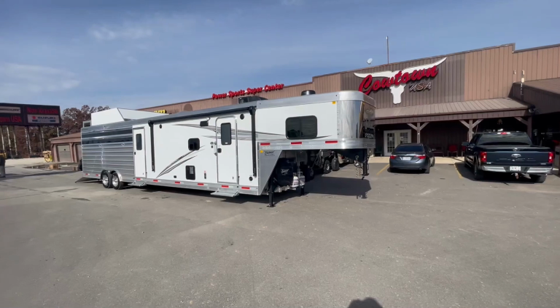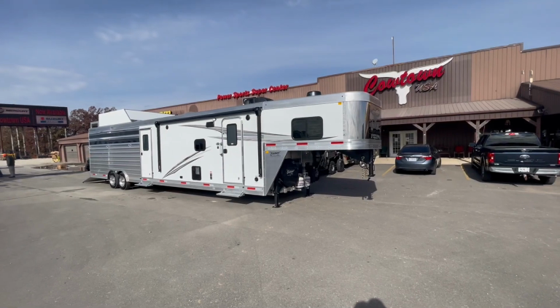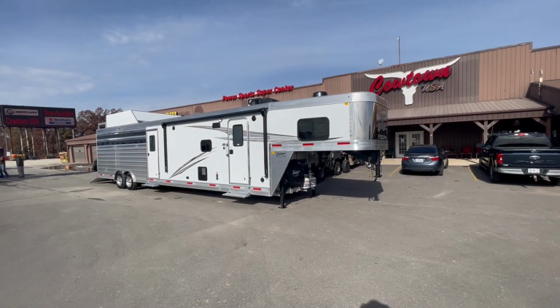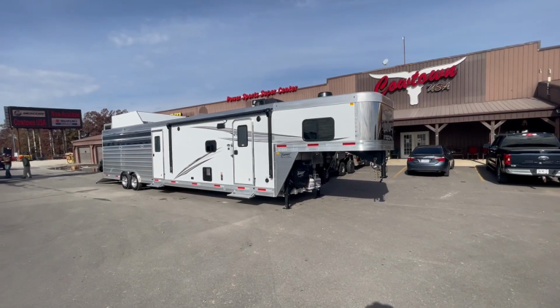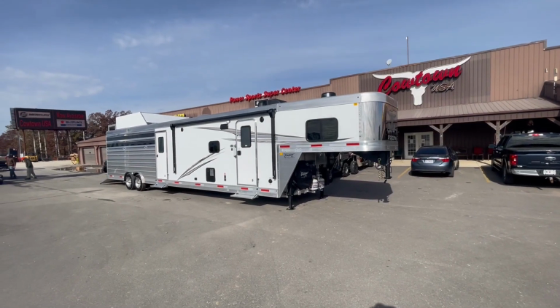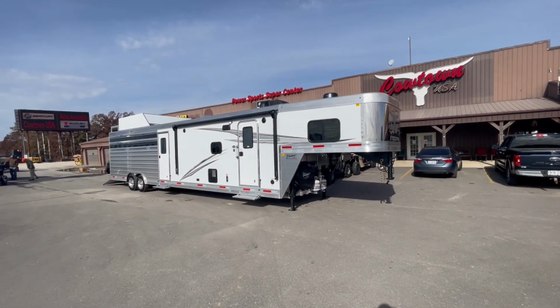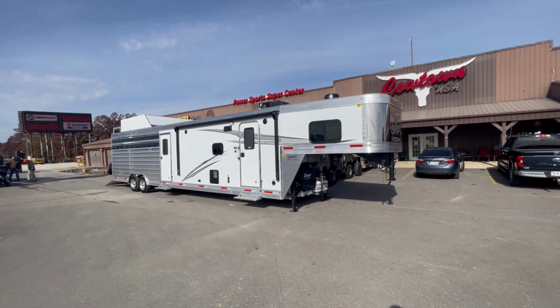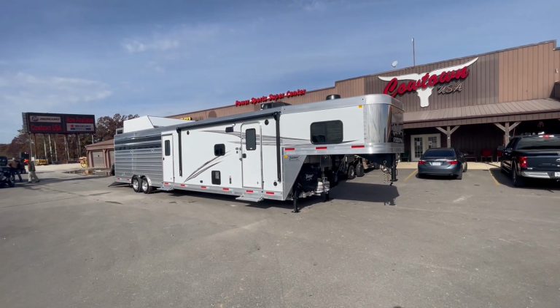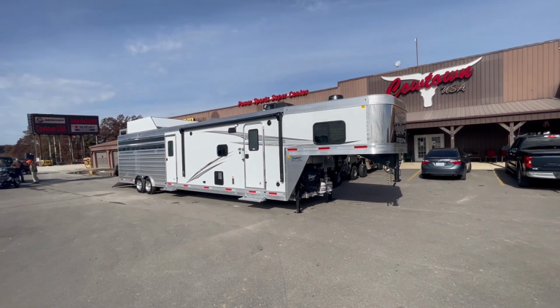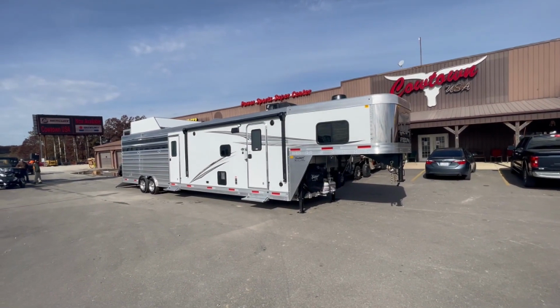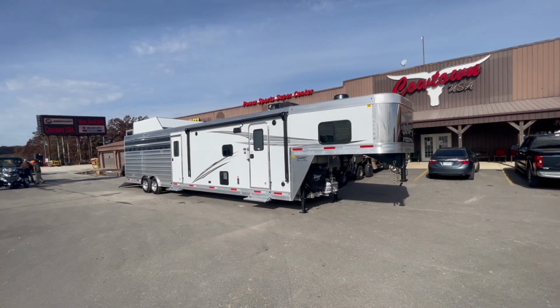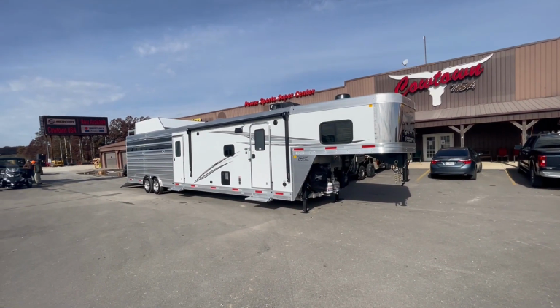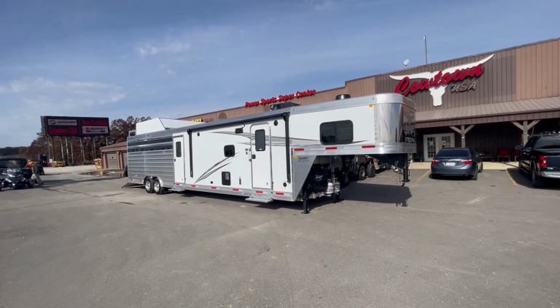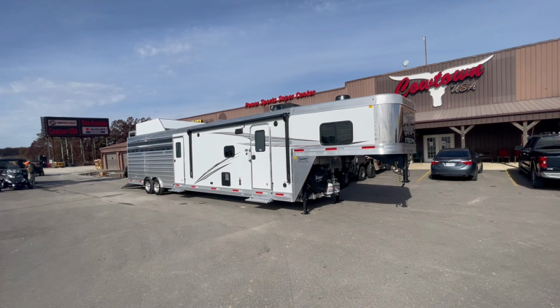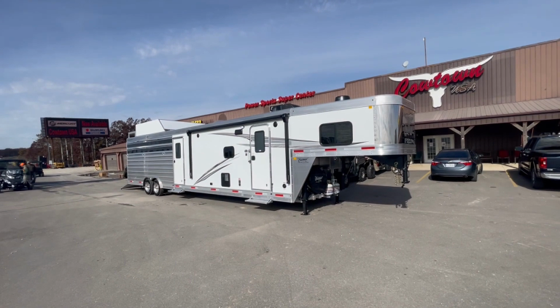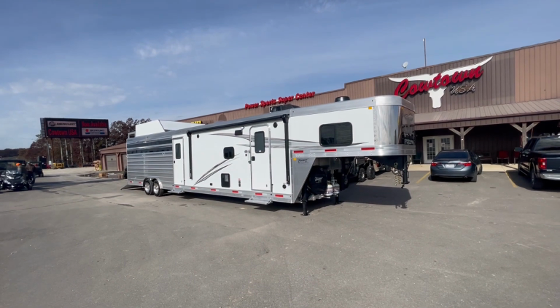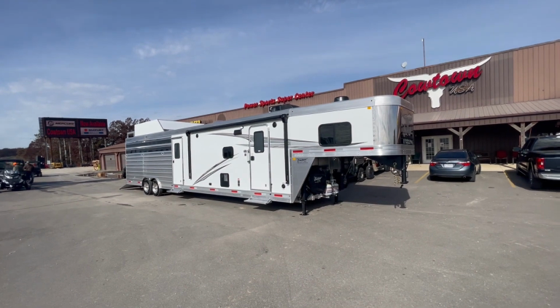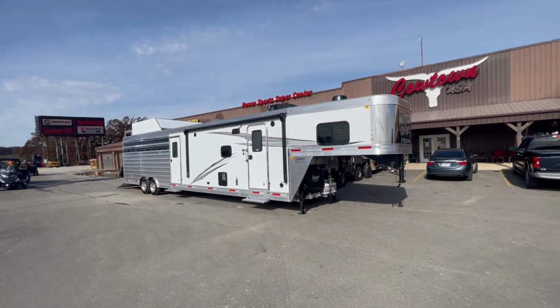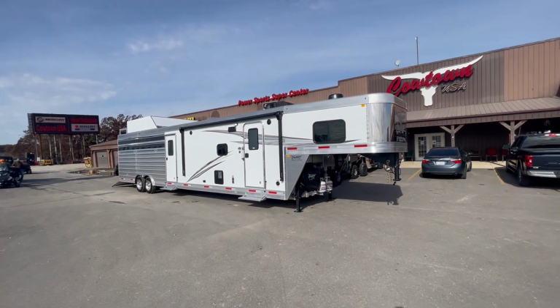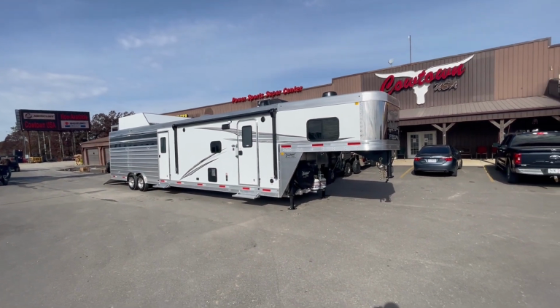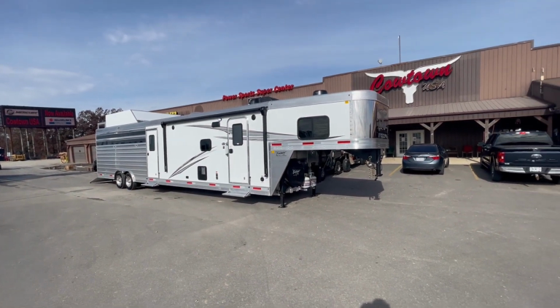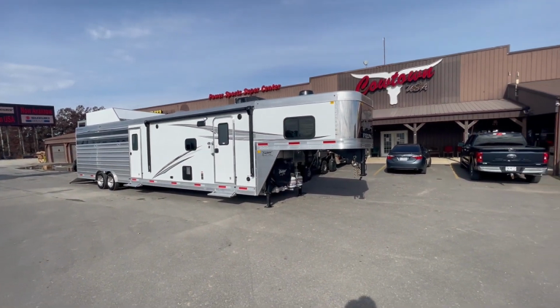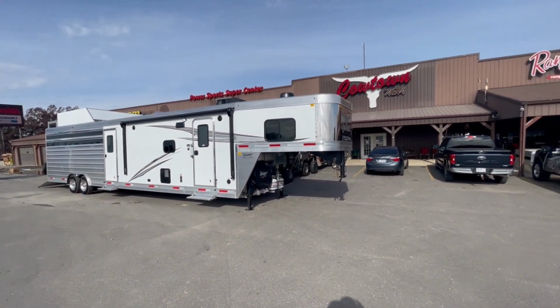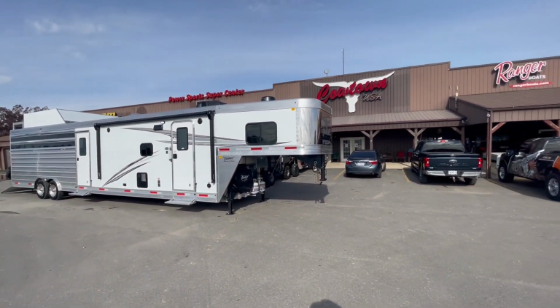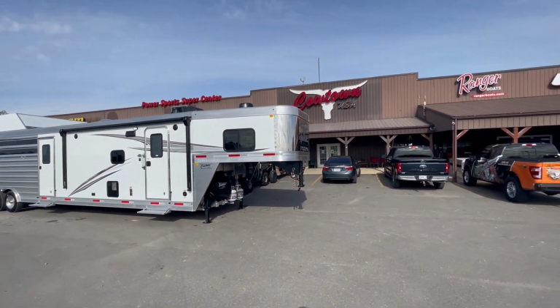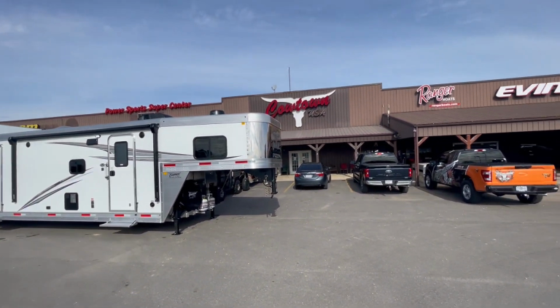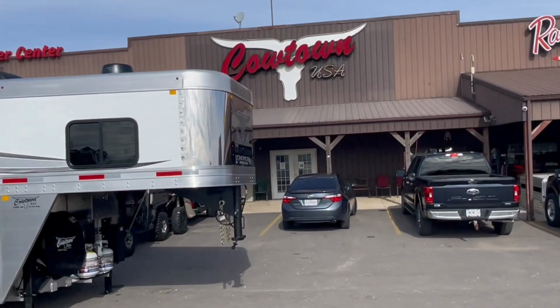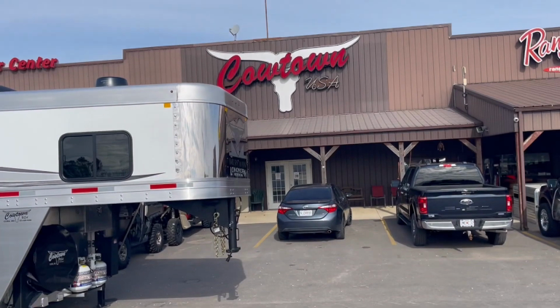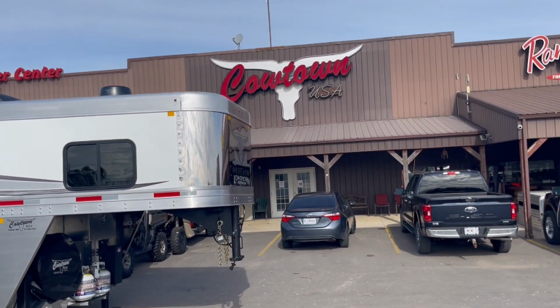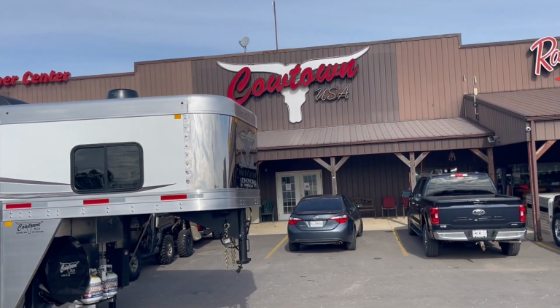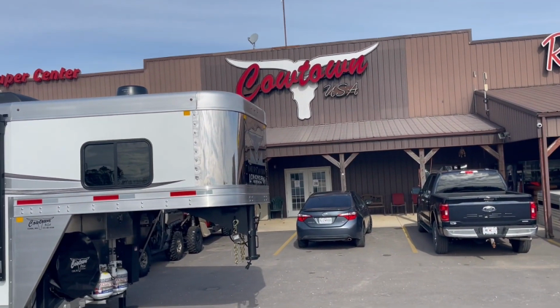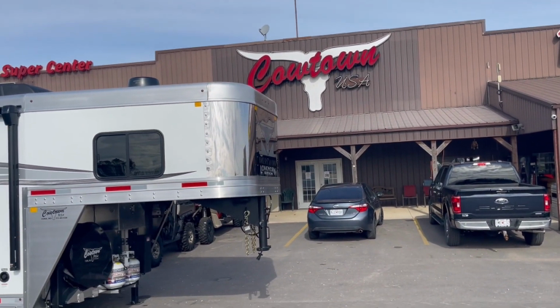Hi guys, Rick Daymuth in a place called Cowtown USA here with the new Murr Howe Long Longhorn Edition. That goes right with Cowtown's logo — that's definitely a Longhorn Edition.